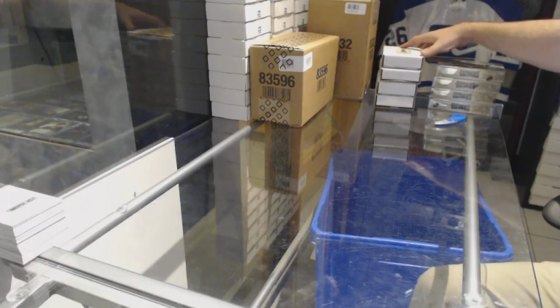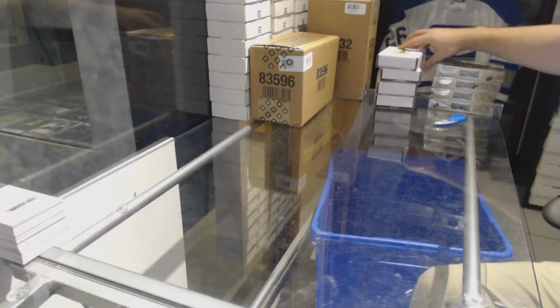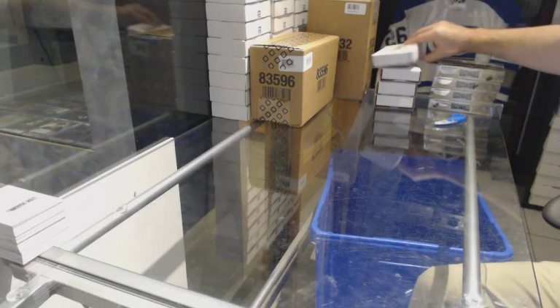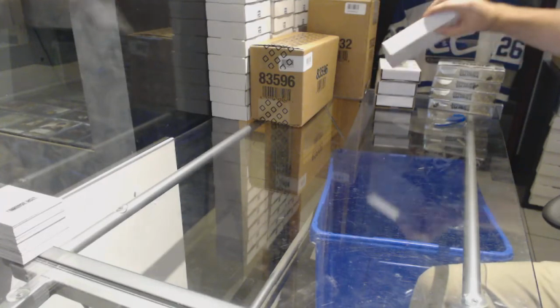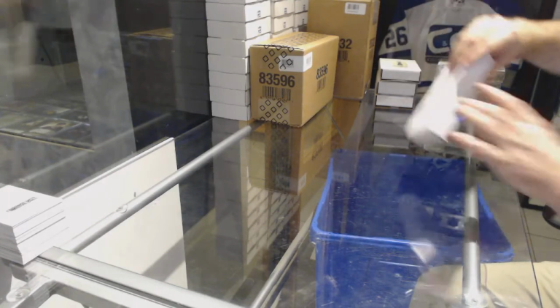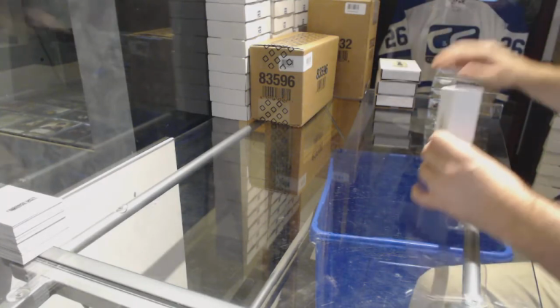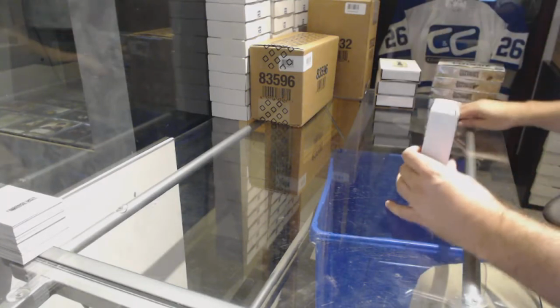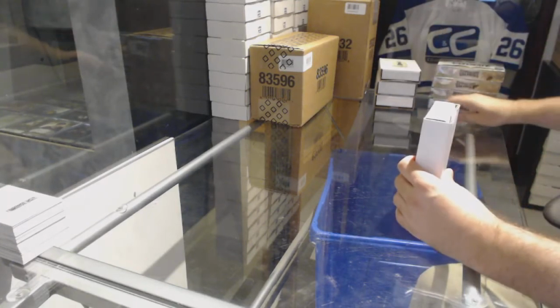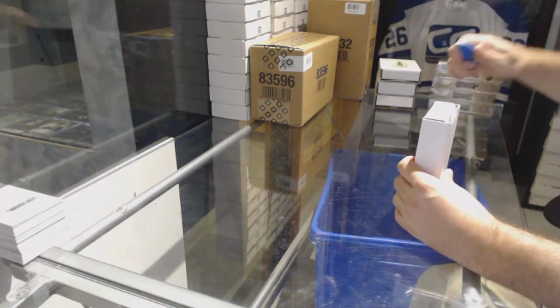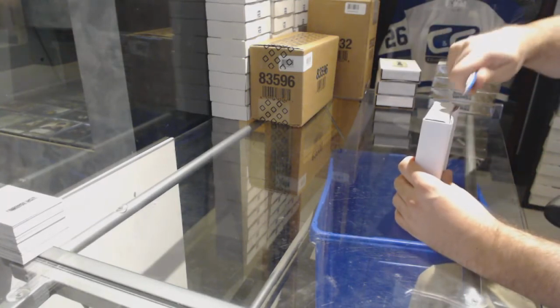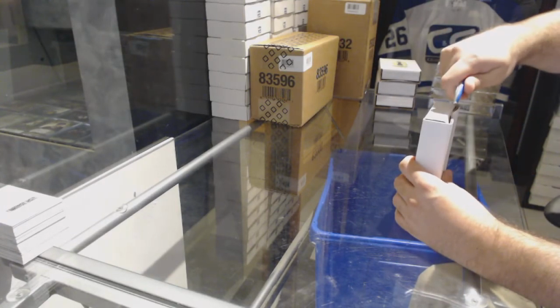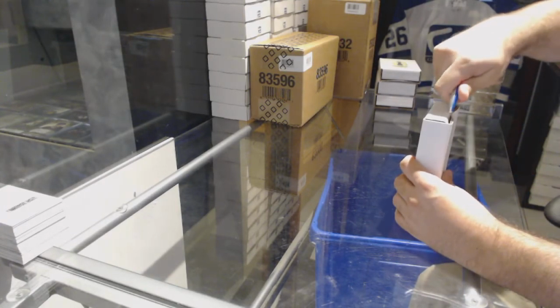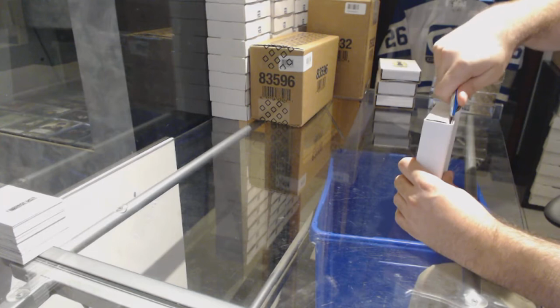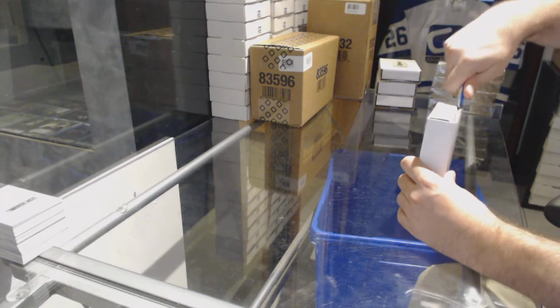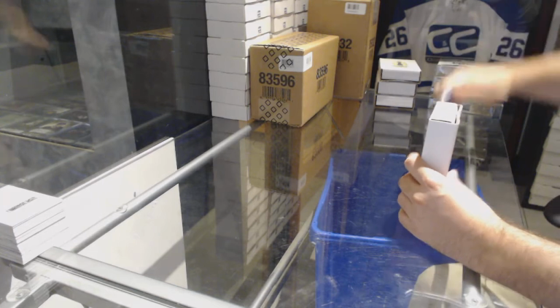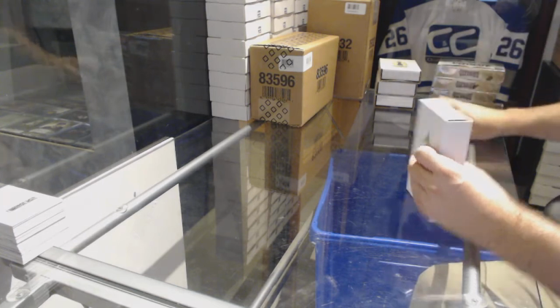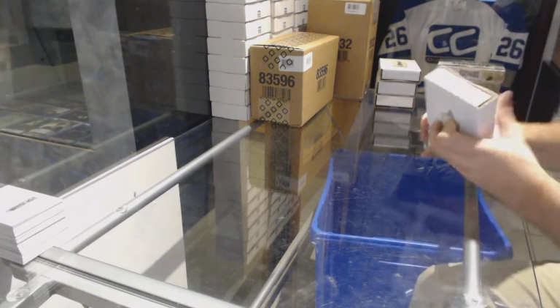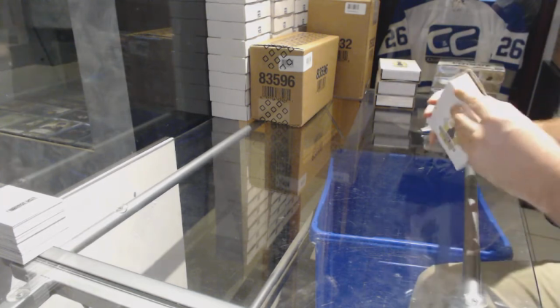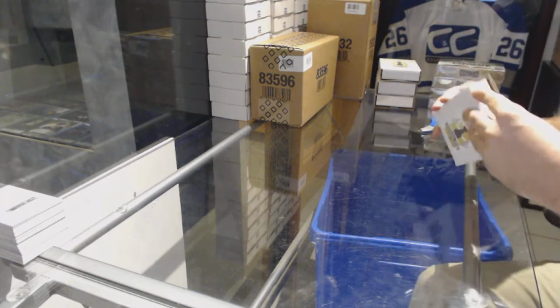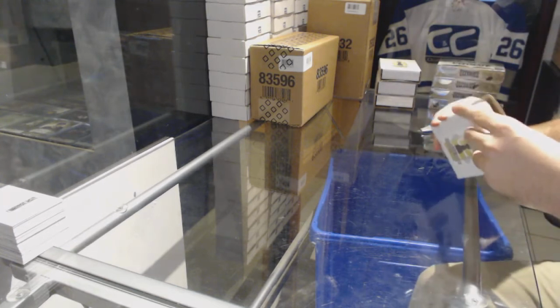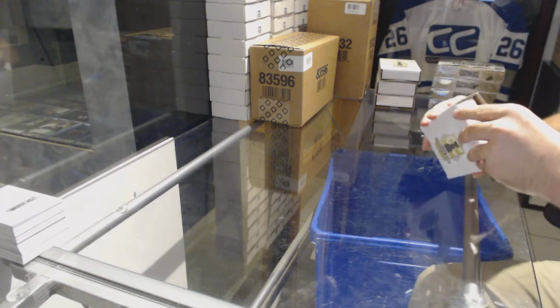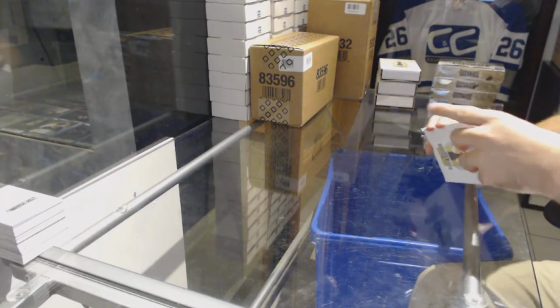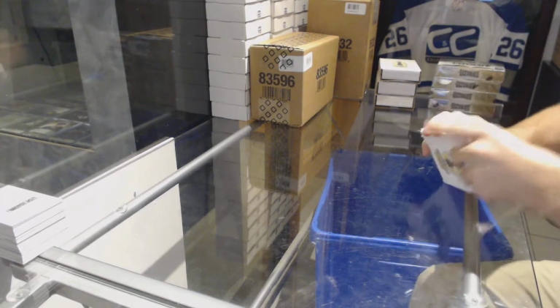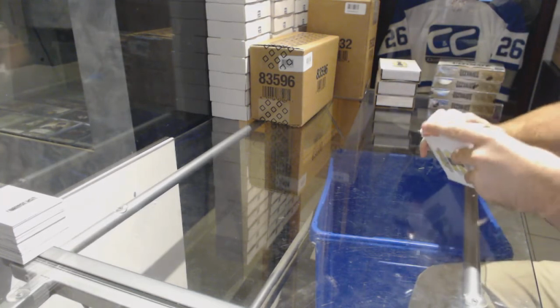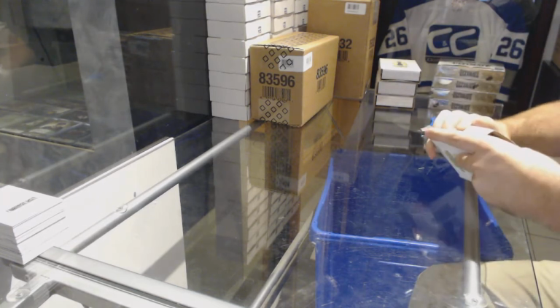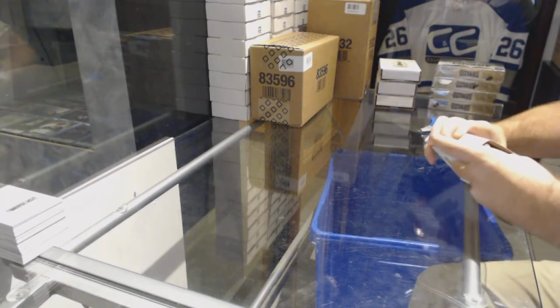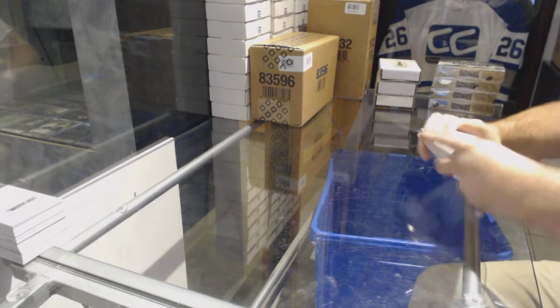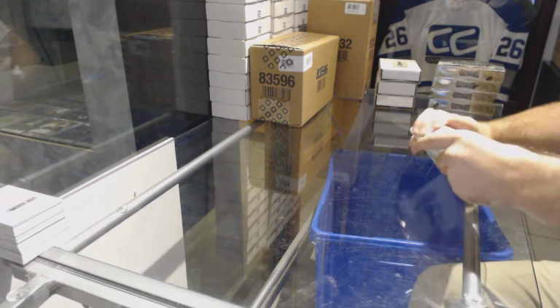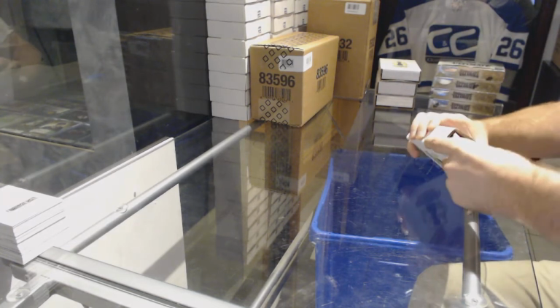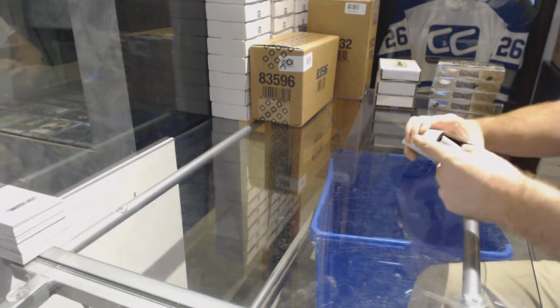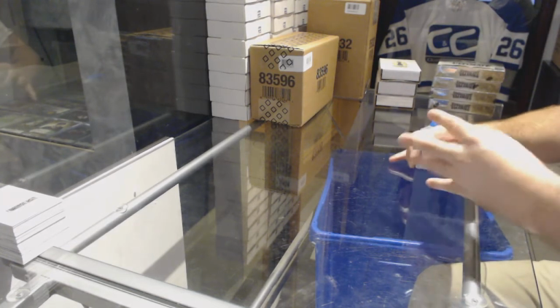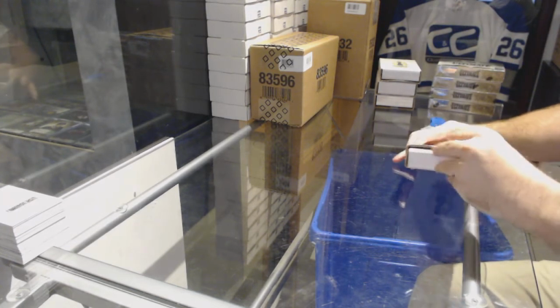Here we go, starting off C&T Break 7601, a four-box graded hits pack.